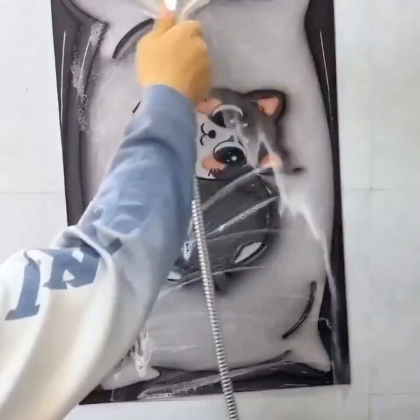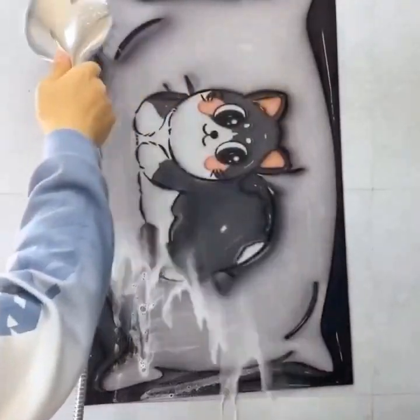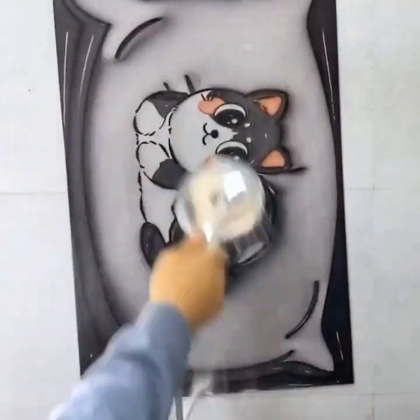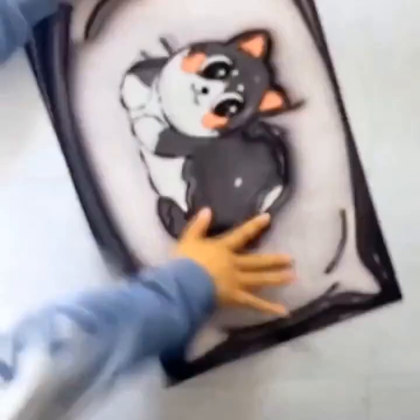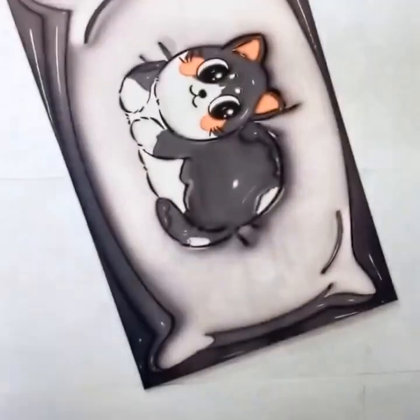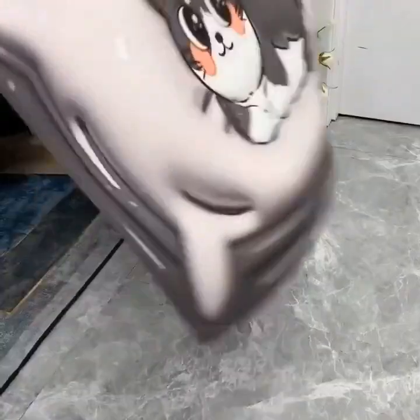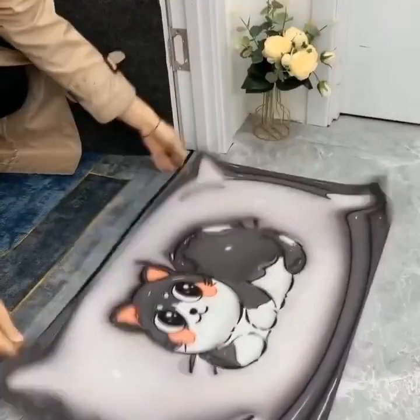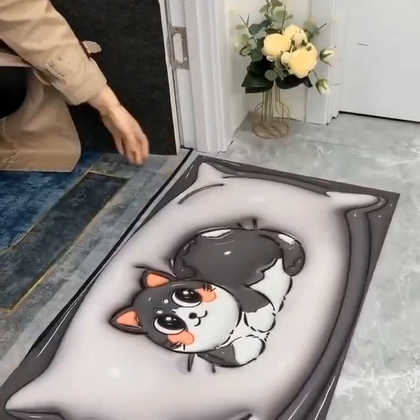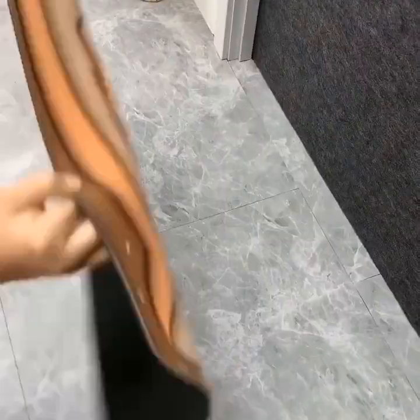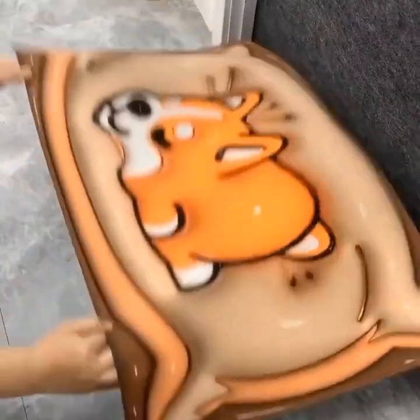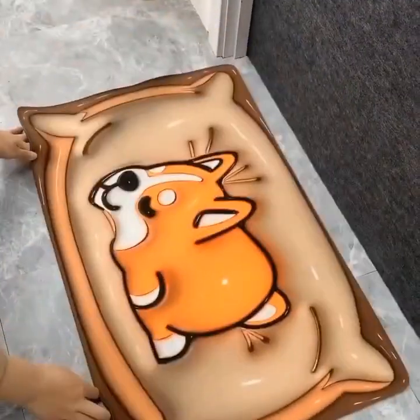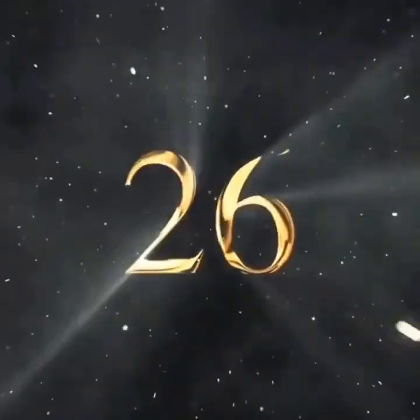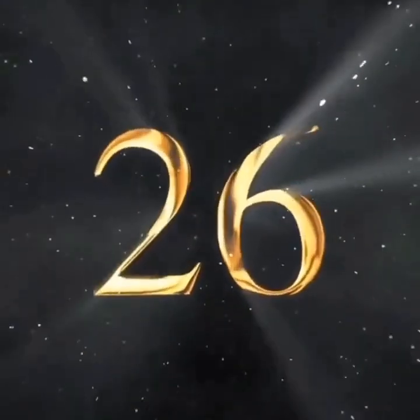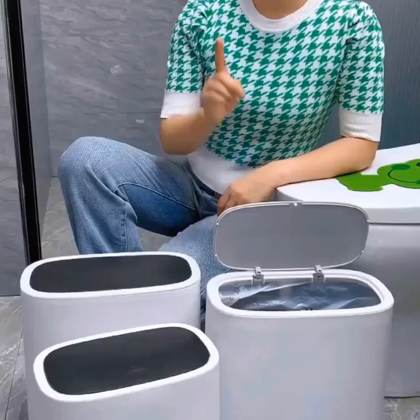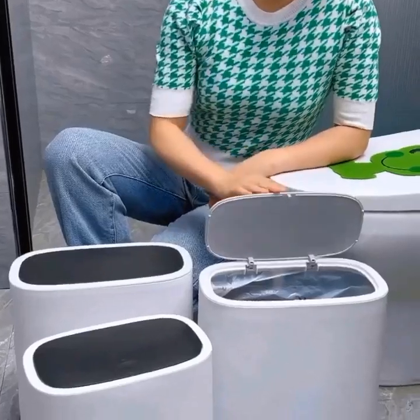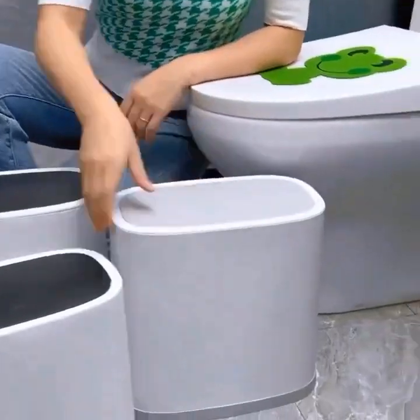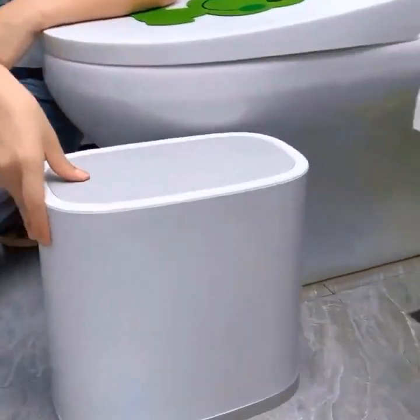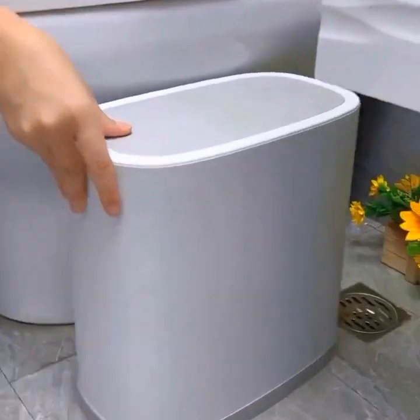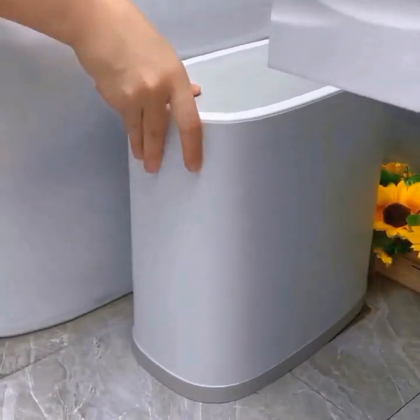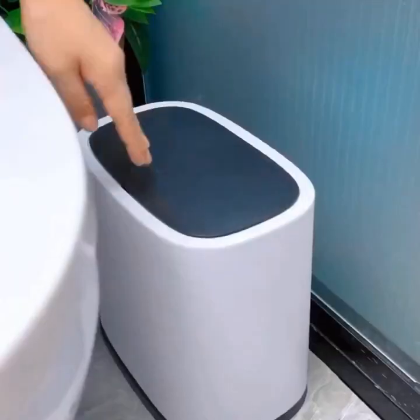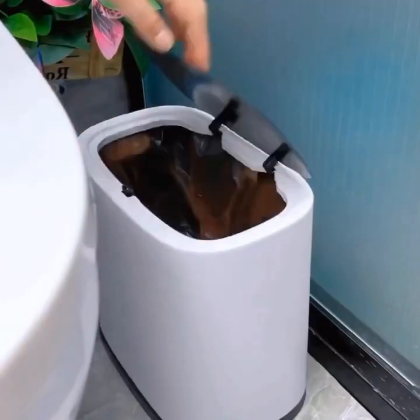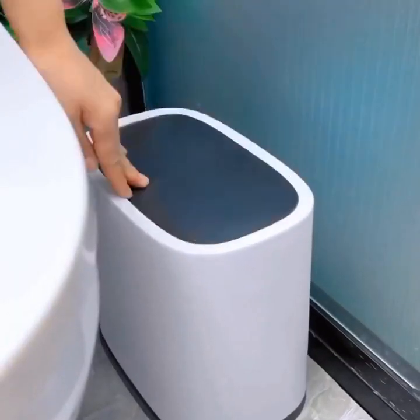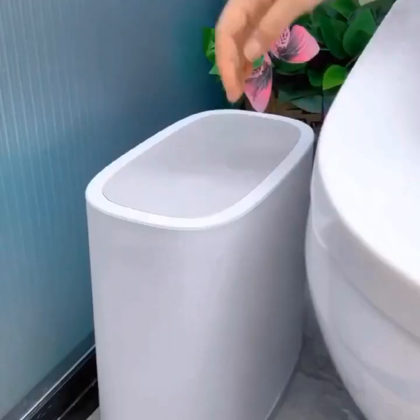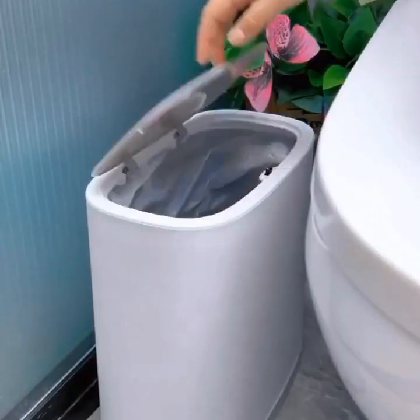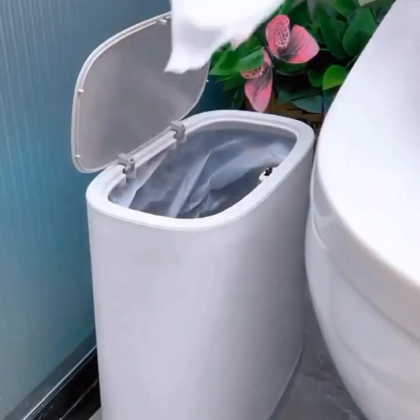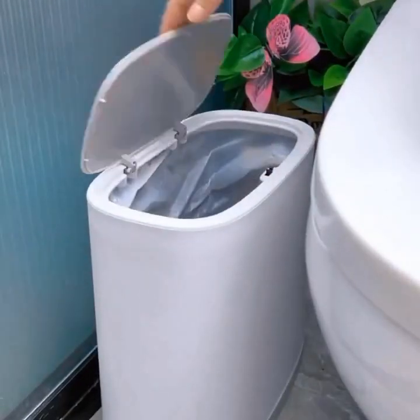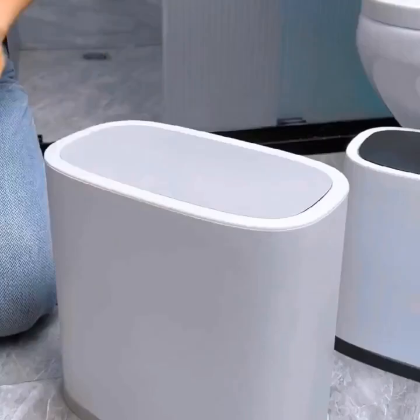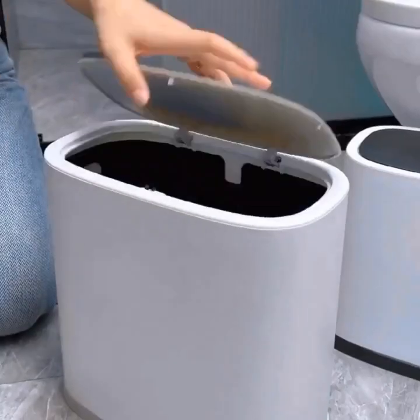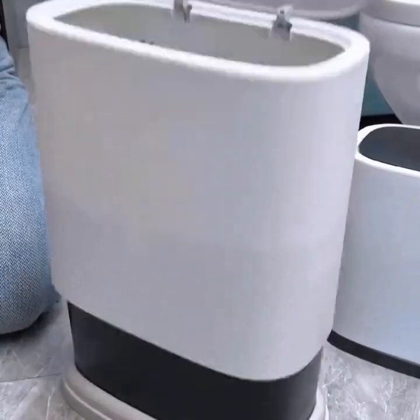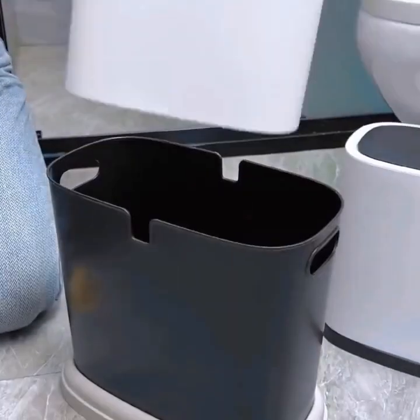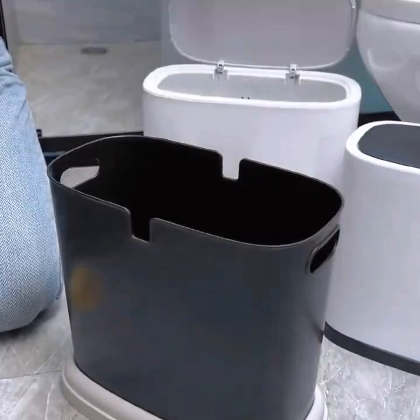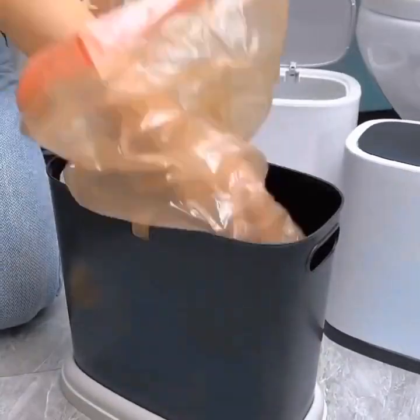Next up, we have the Yeelight Smart LED Bulb. These energy-efficient bulbs can be controlled via a mobile app, allowing you to adjust the brightness, color, and even set schedules for automatic lighting.